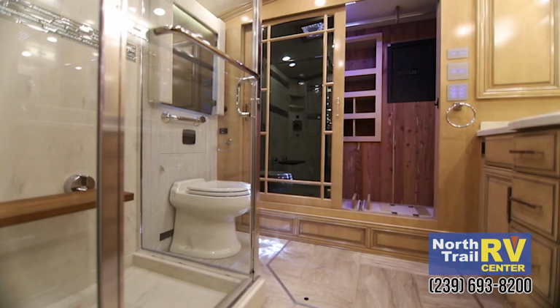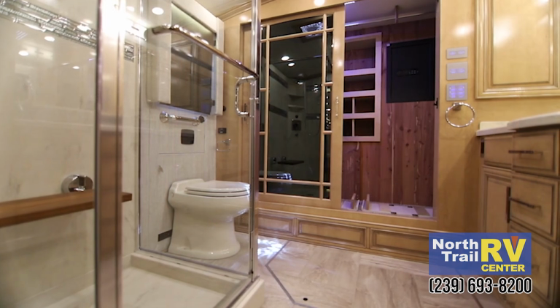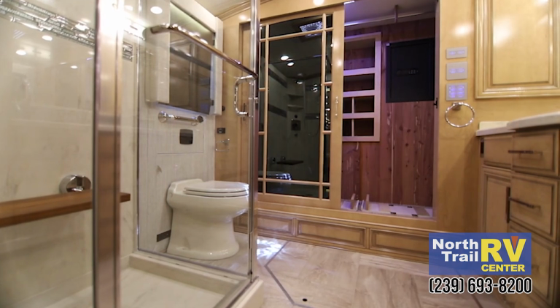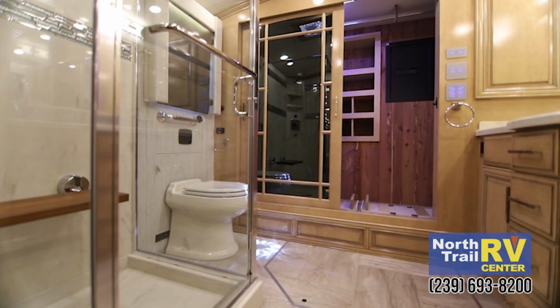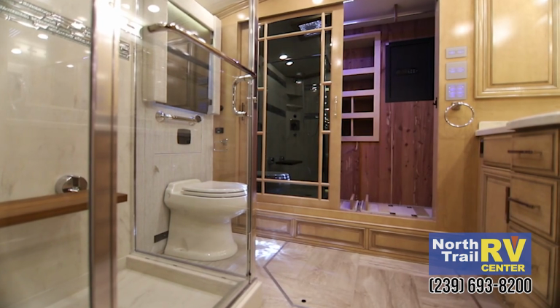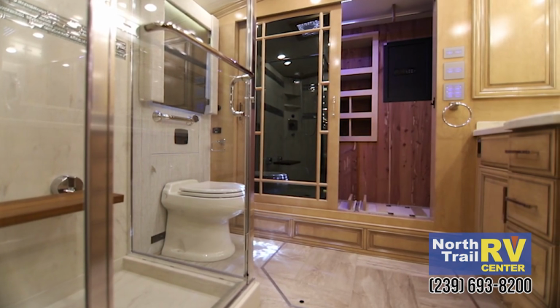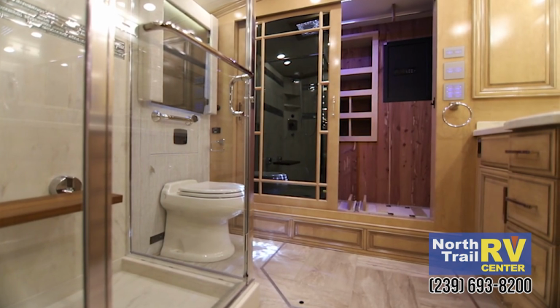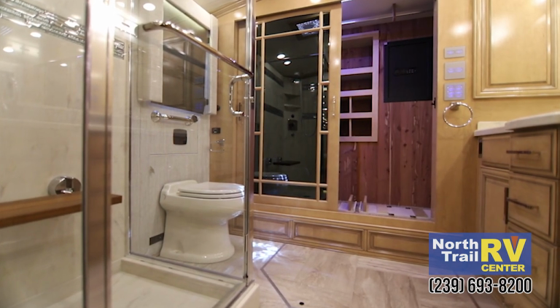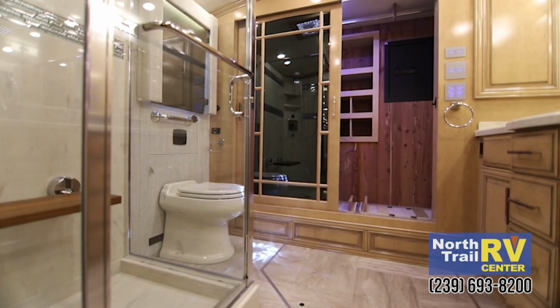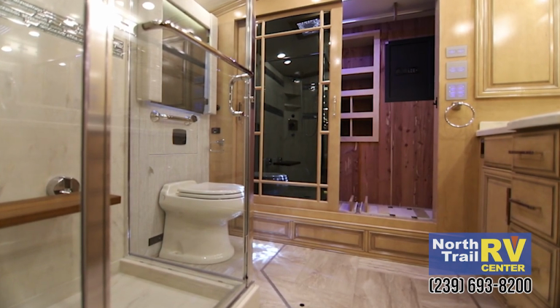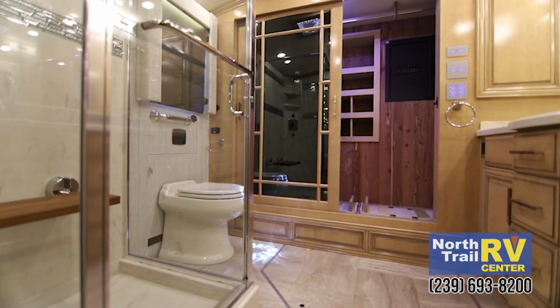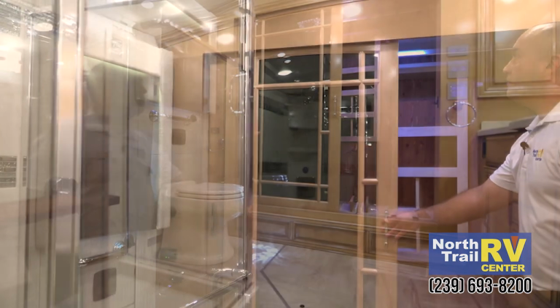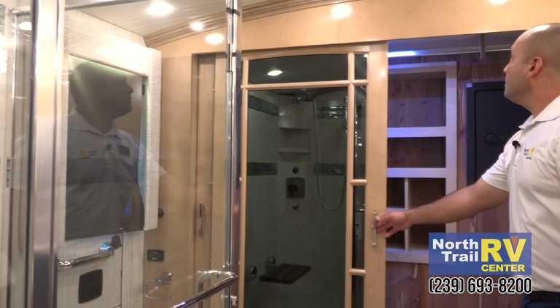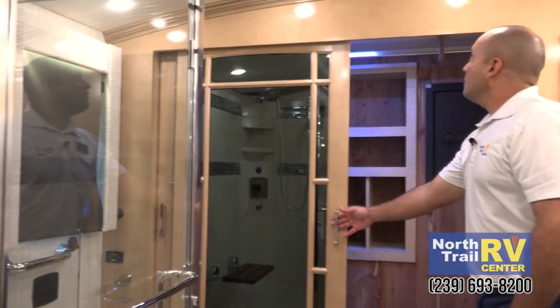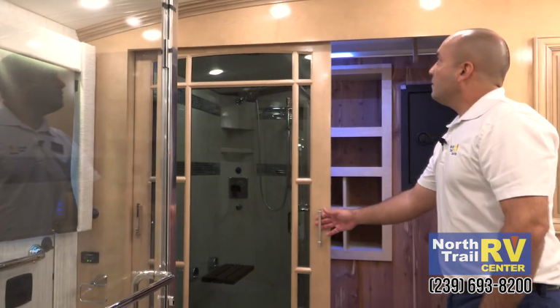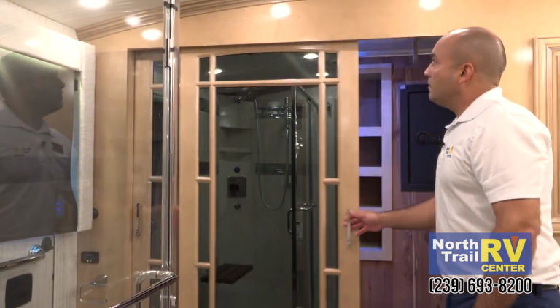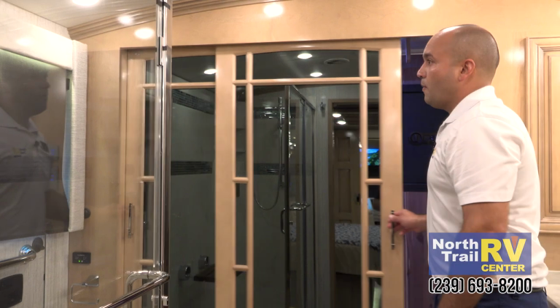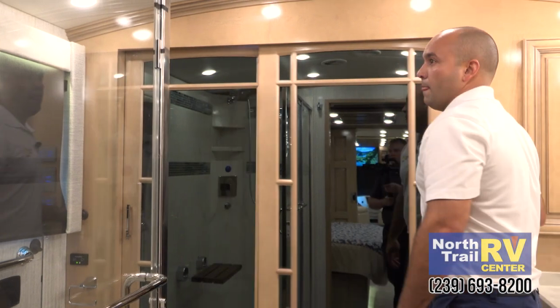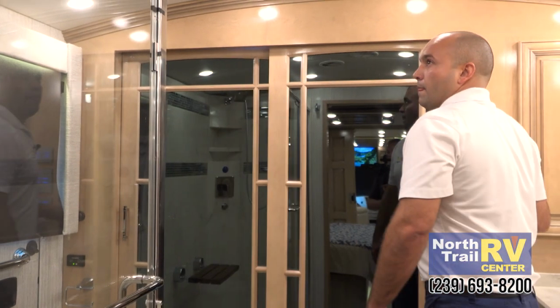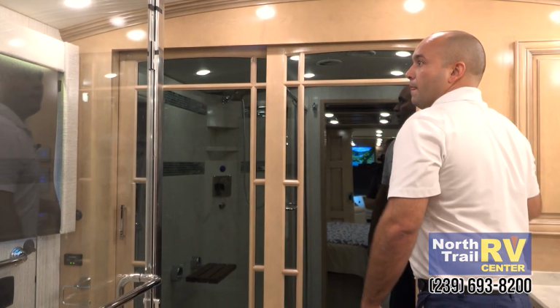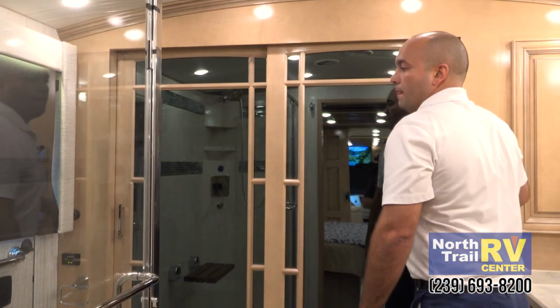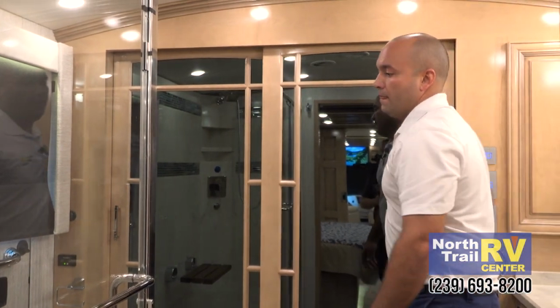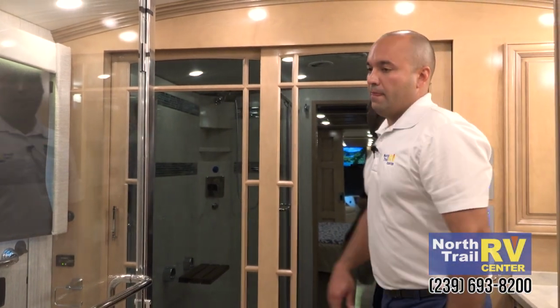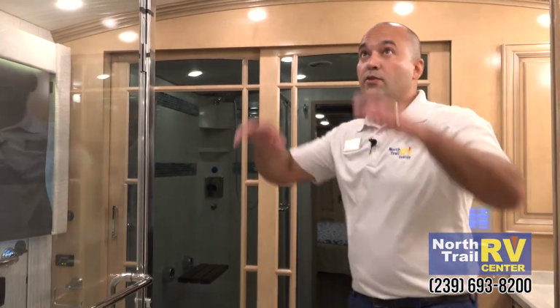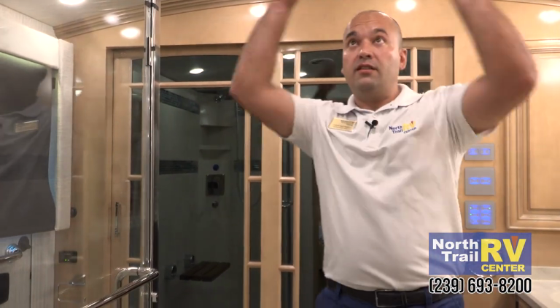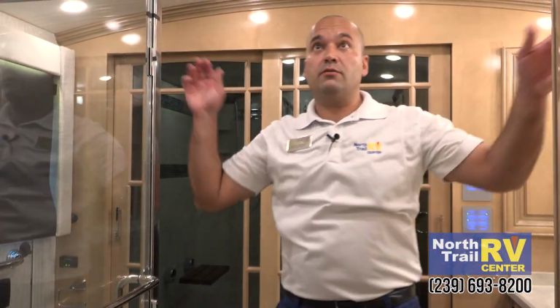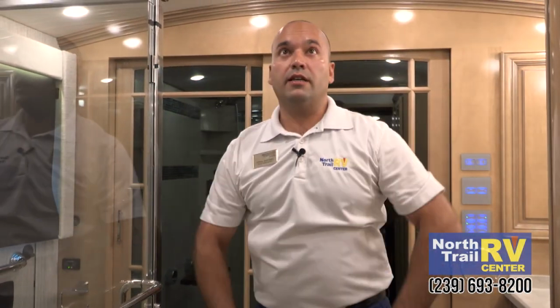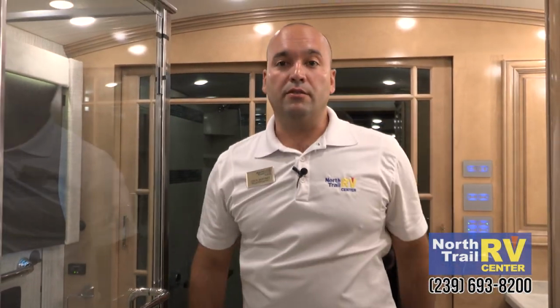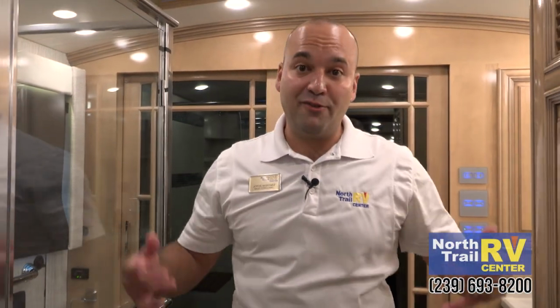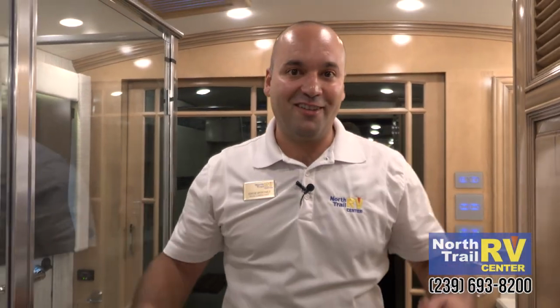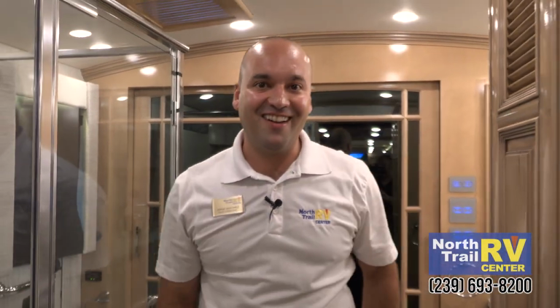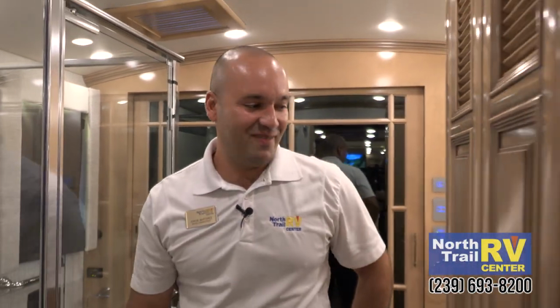Huge closet back here, all cedar lined of course with your shoe garage. These vaulted ceilings are real nice too, especially for a tall guy like me.